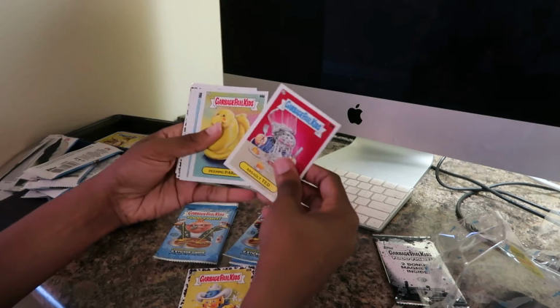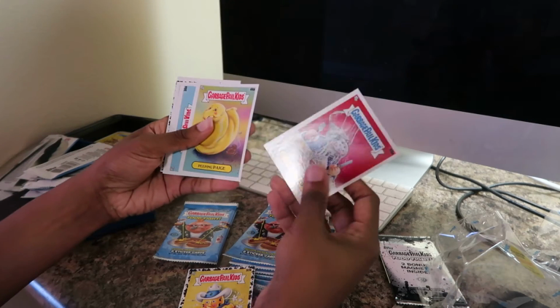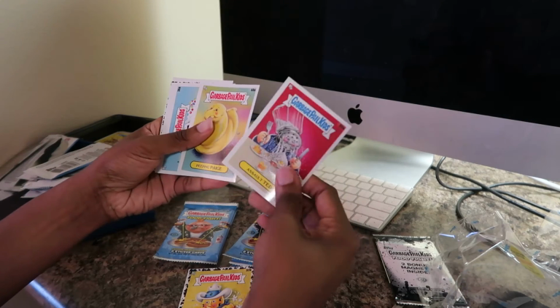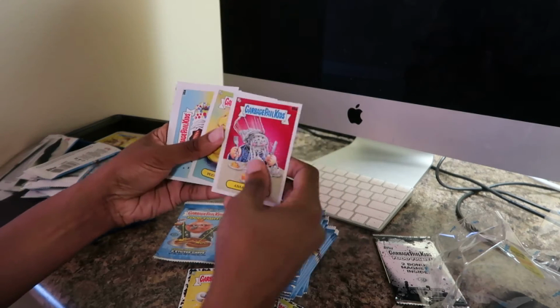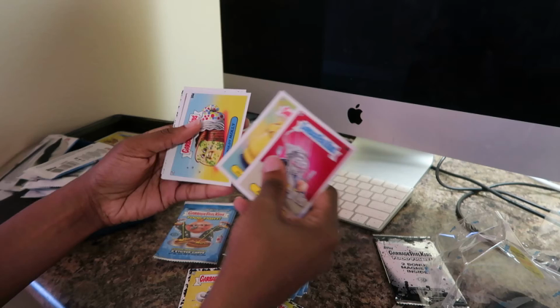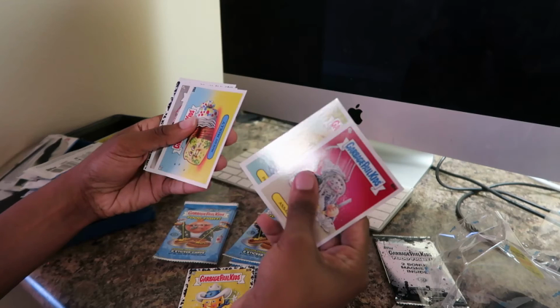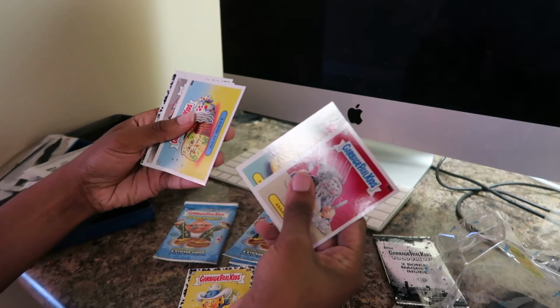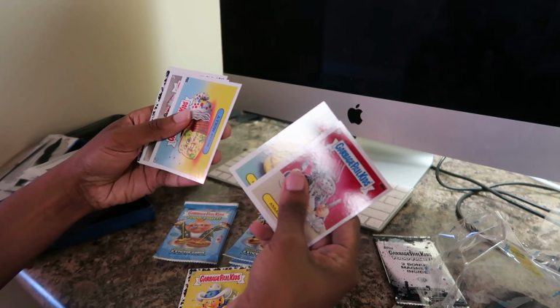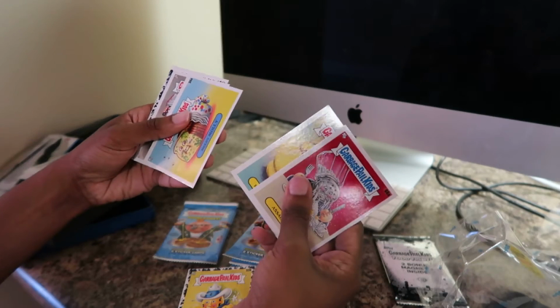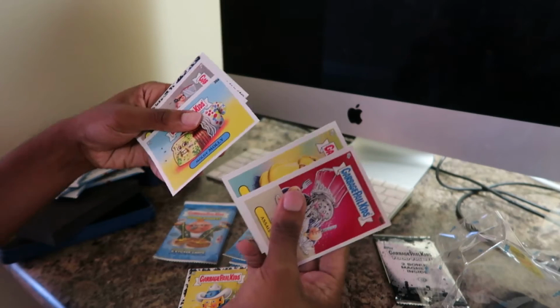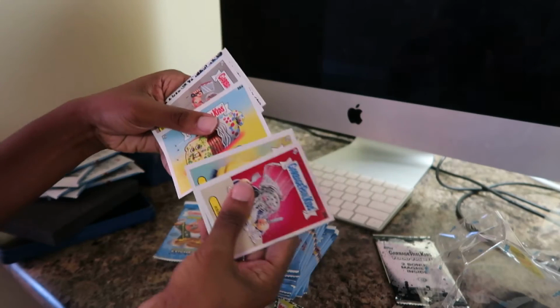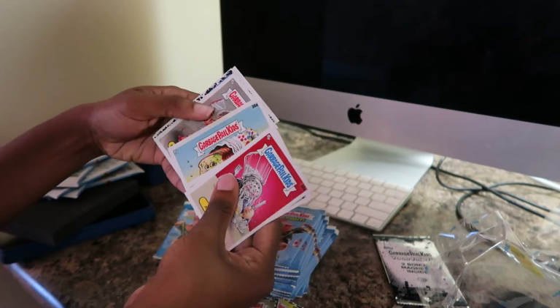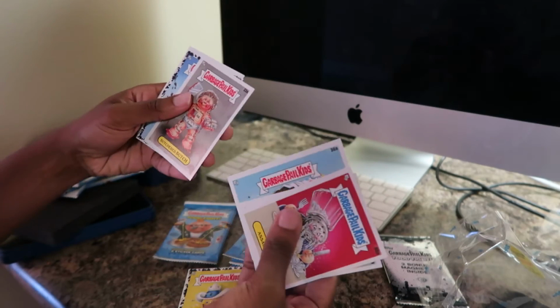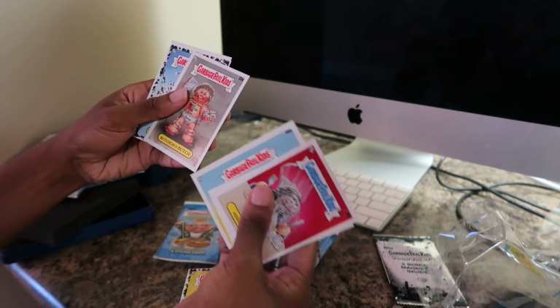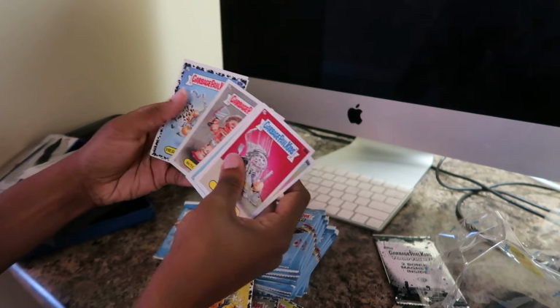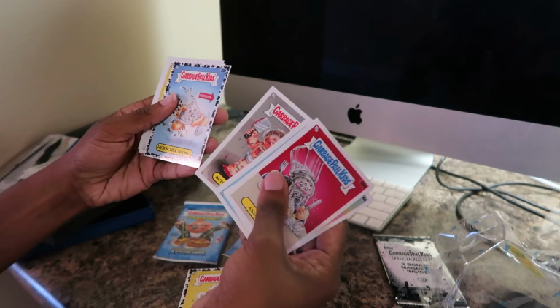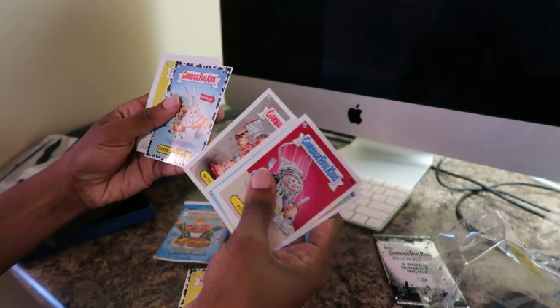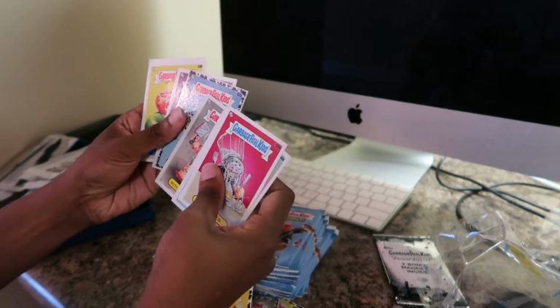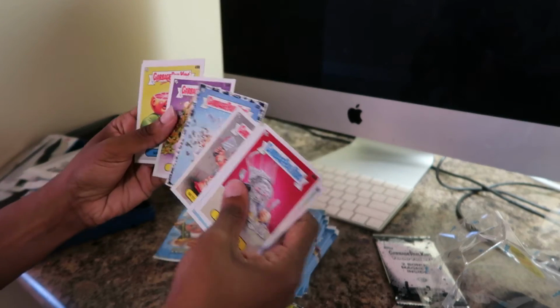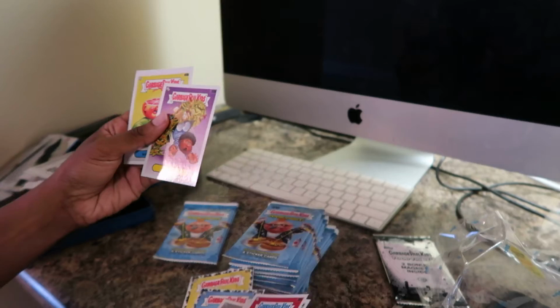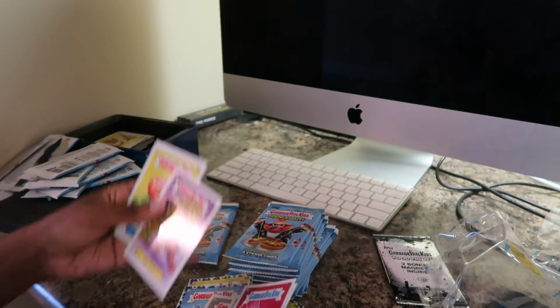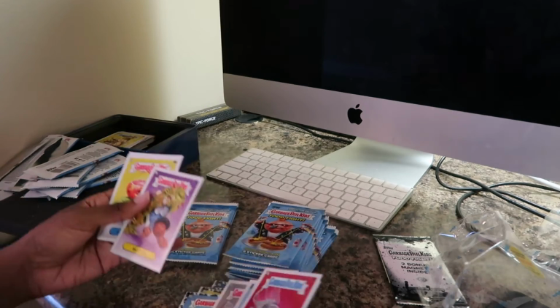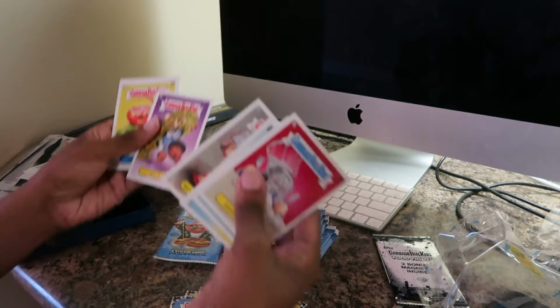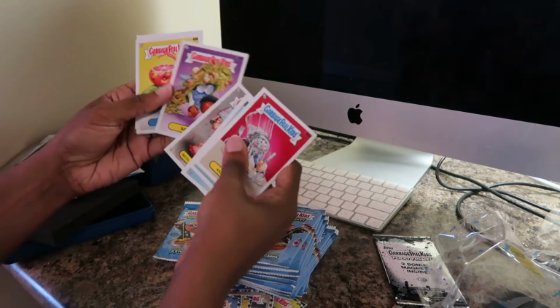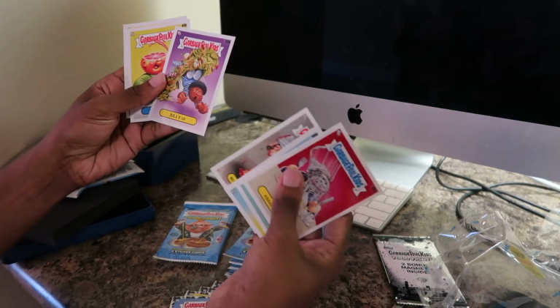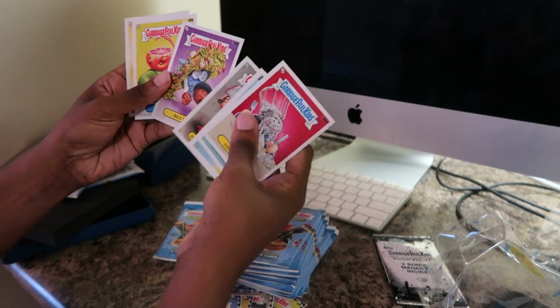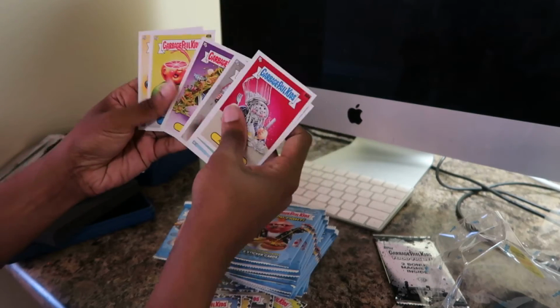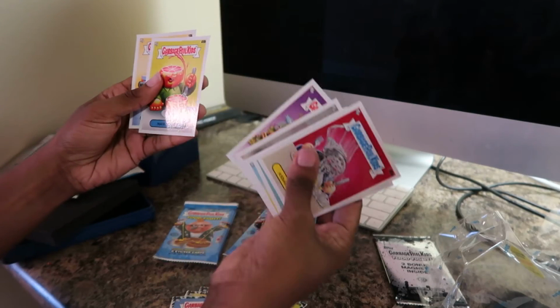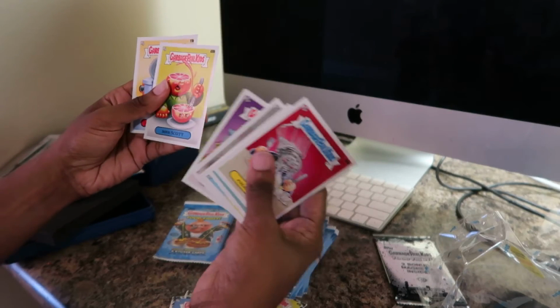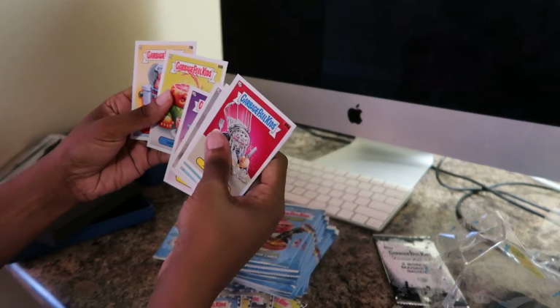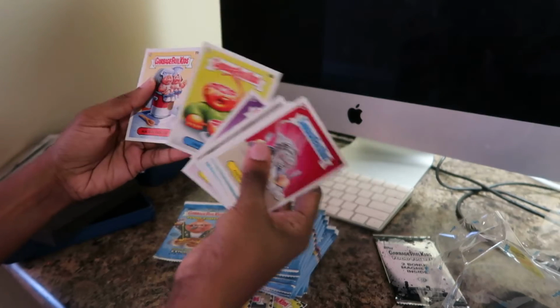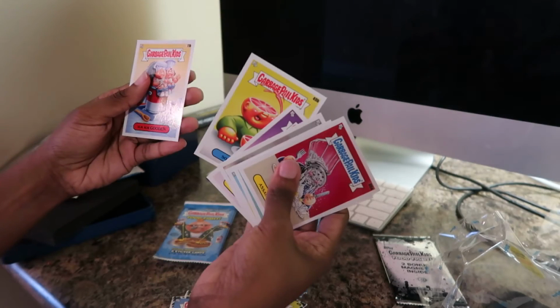Let's see: Assaulted, Peeping Paige, Moldy Molly, Butchered Butch, Herschel Squirts — I have that in the base already — and Billy Up, Sour Scott.